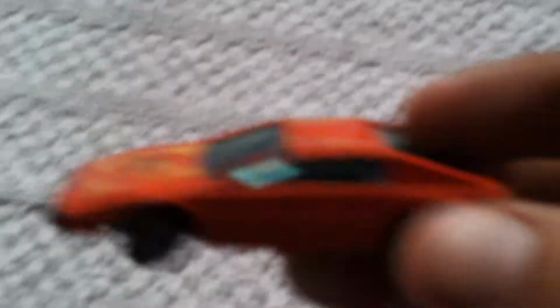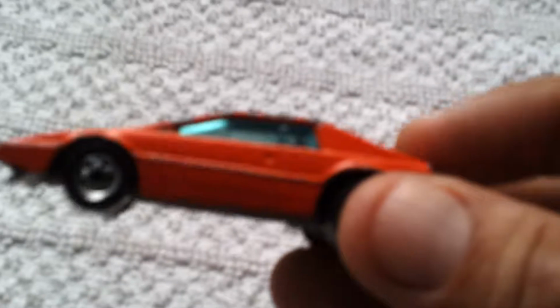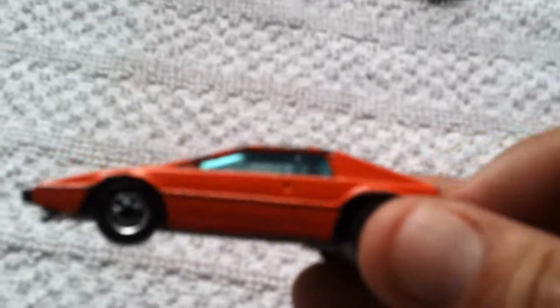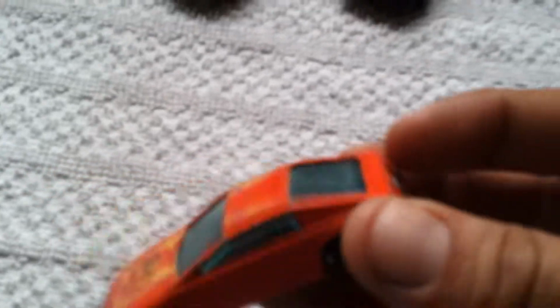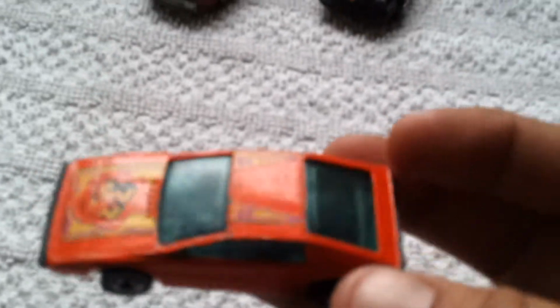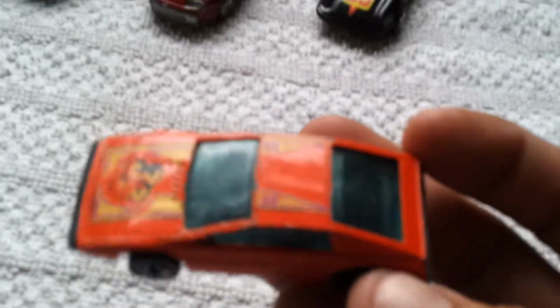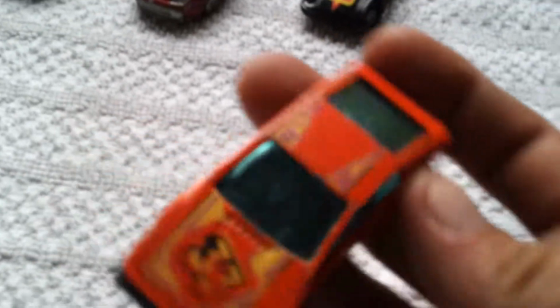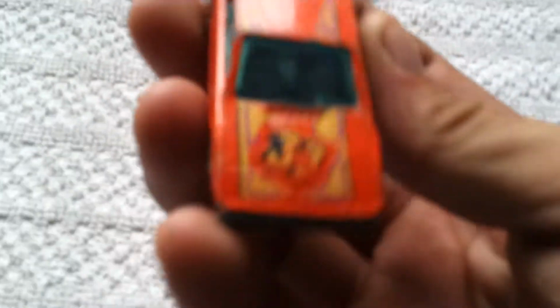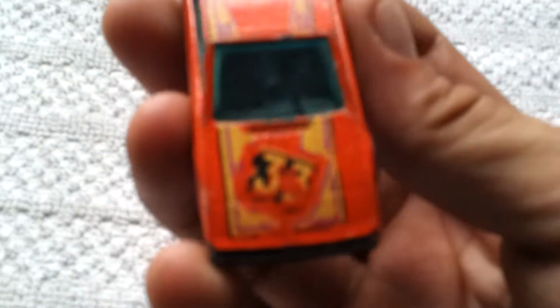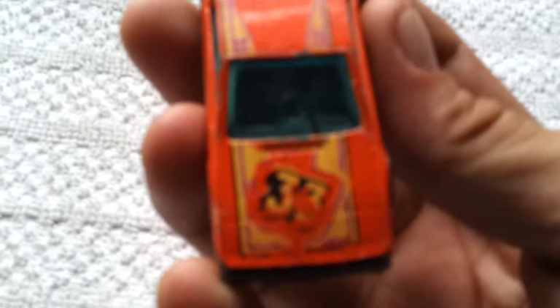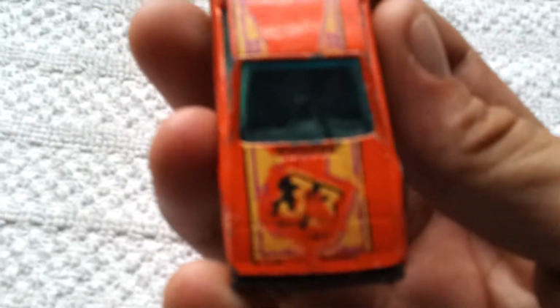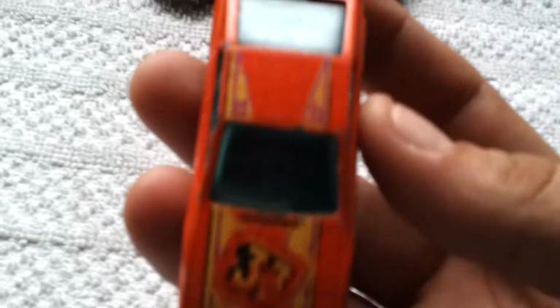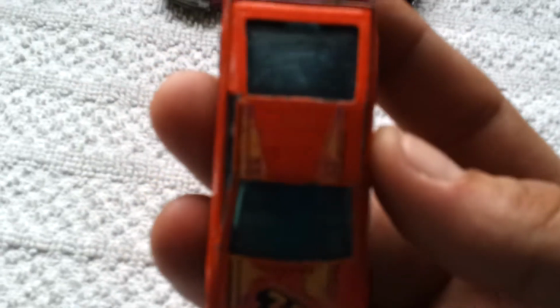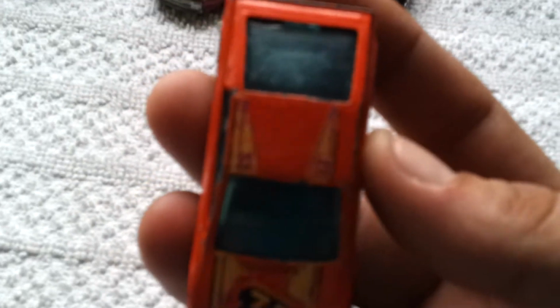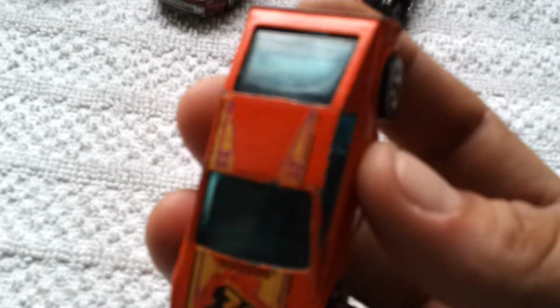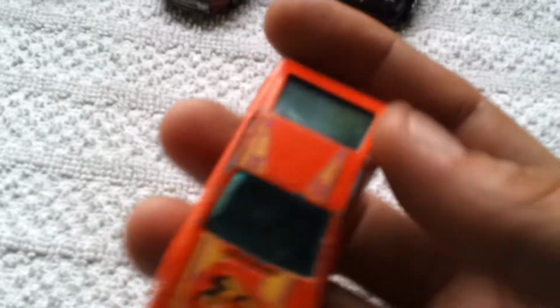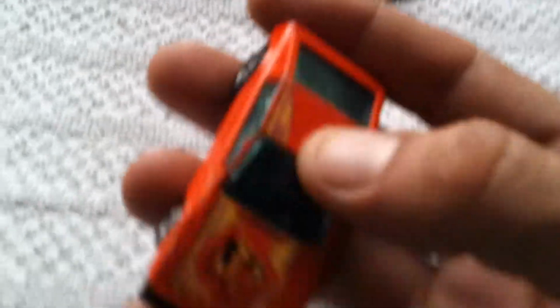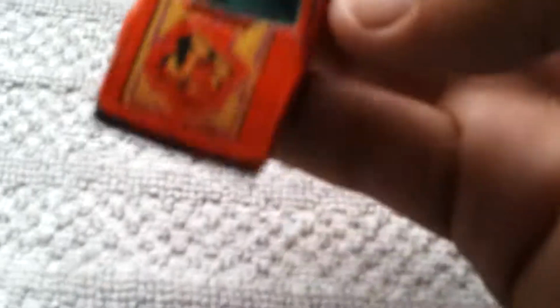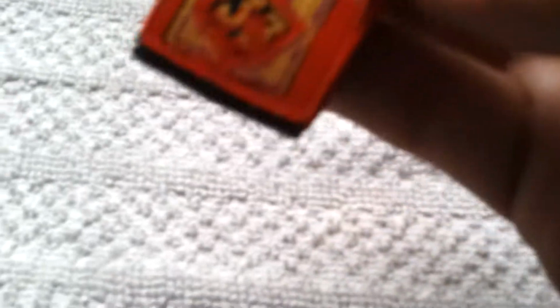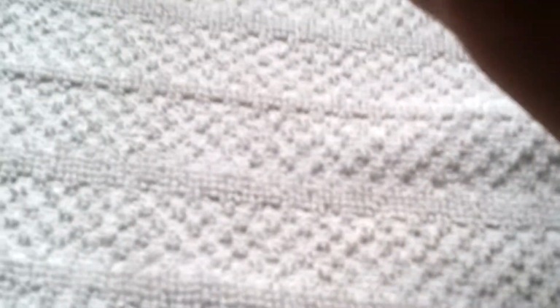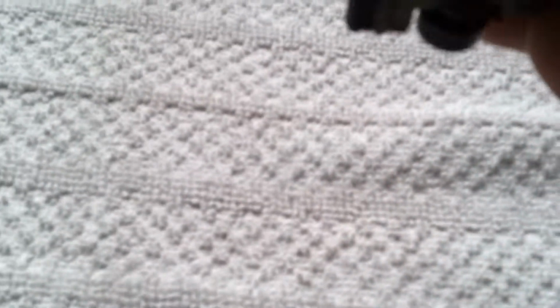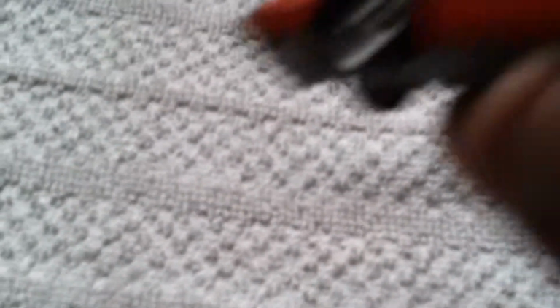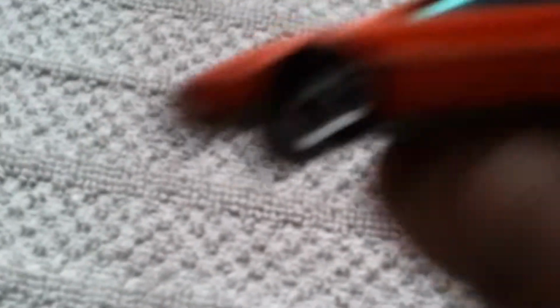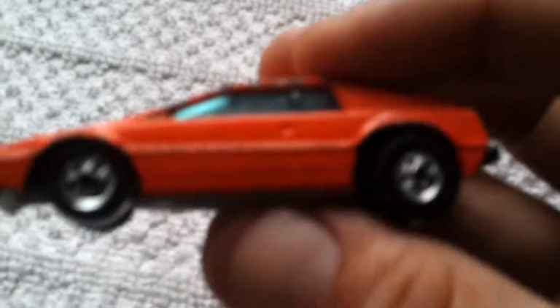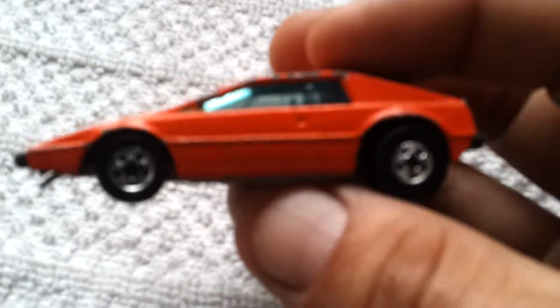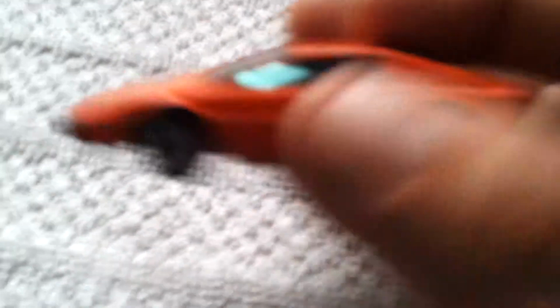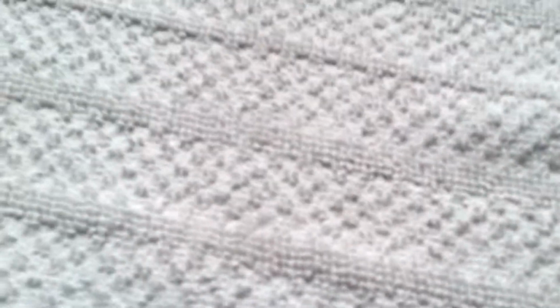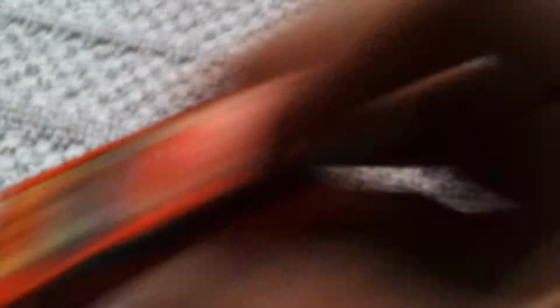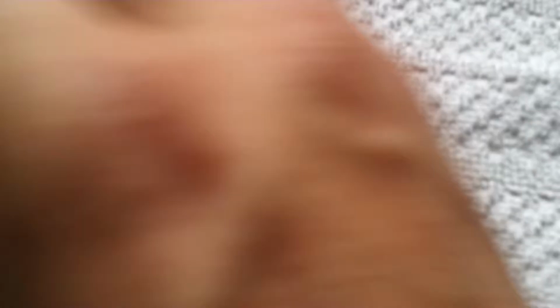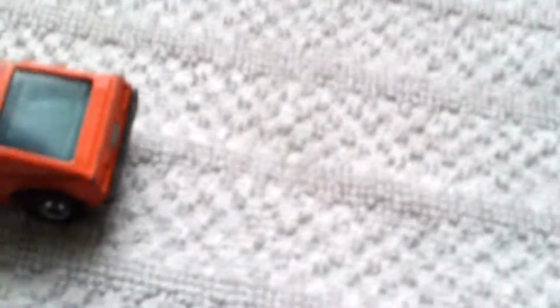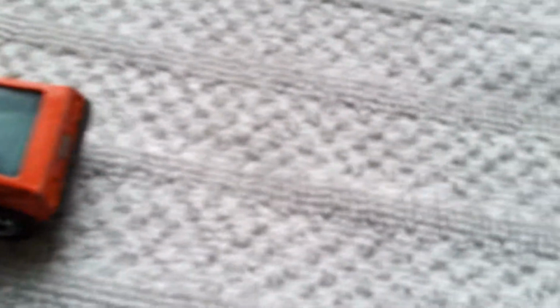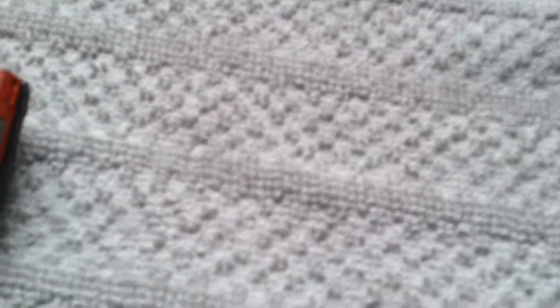Hot Wheels Royal Flush. Orange, 33 on the hood. Pretty nice — old red lines, black walls on it.